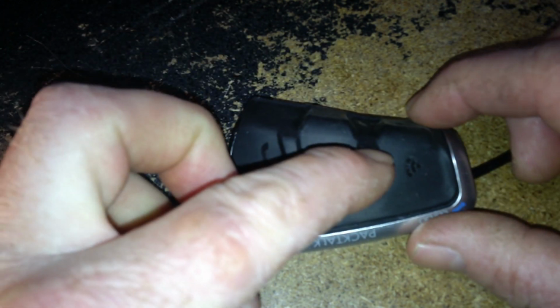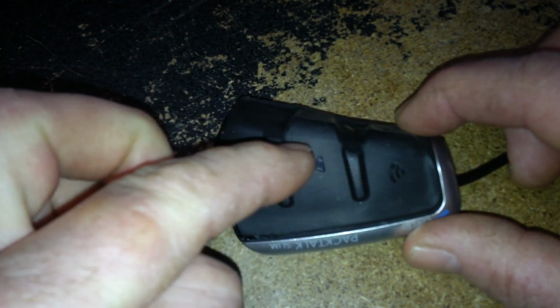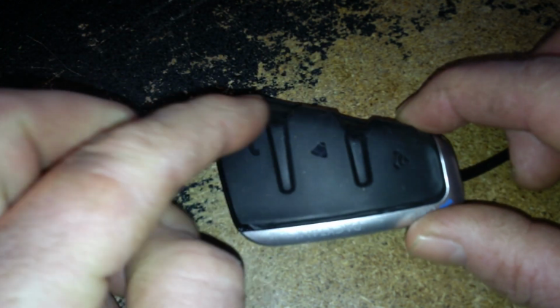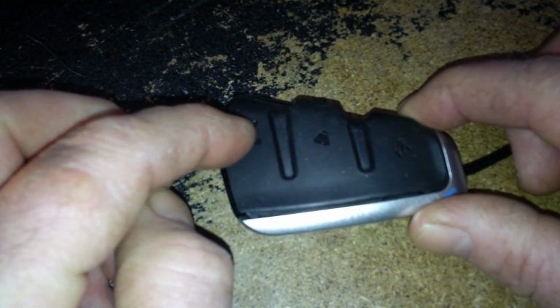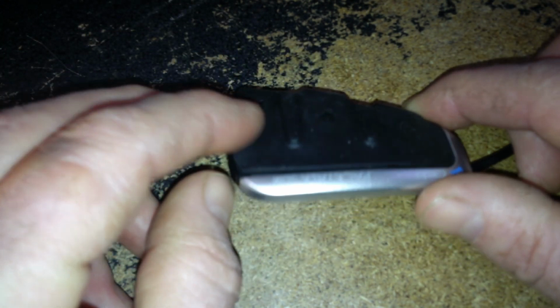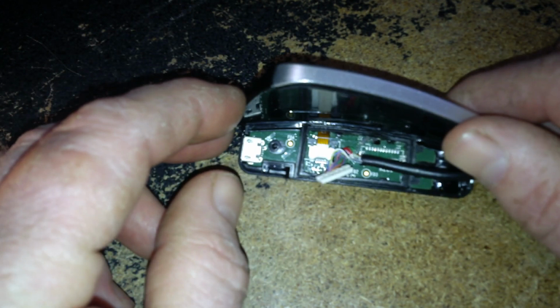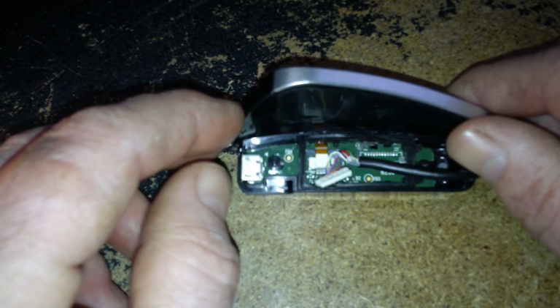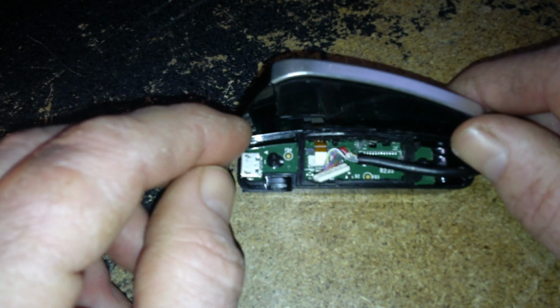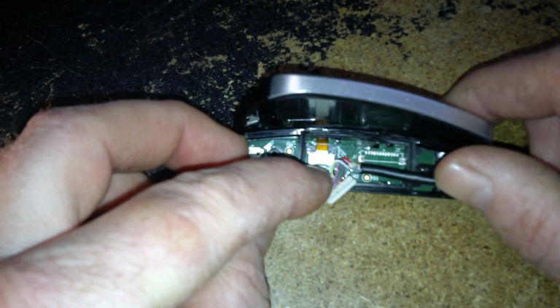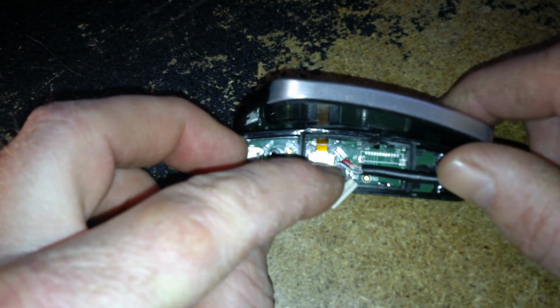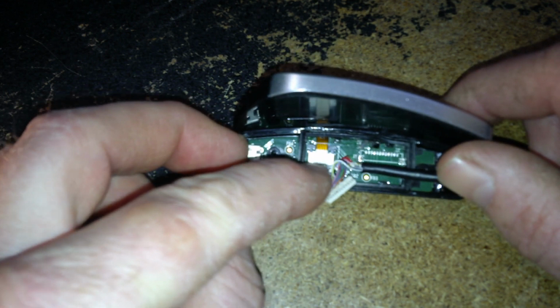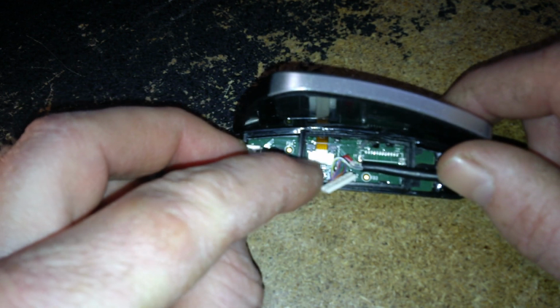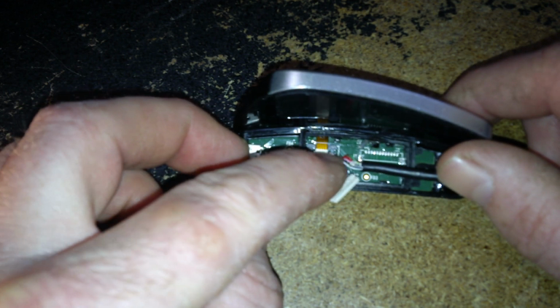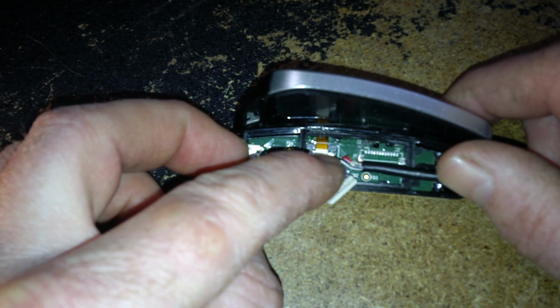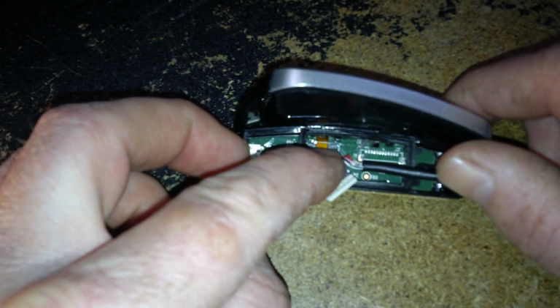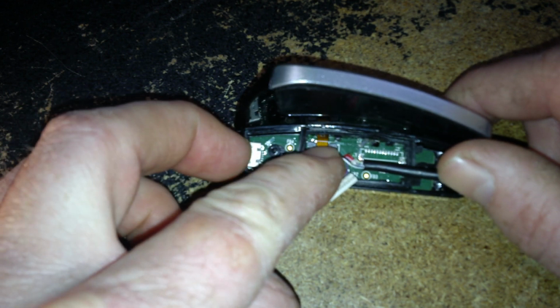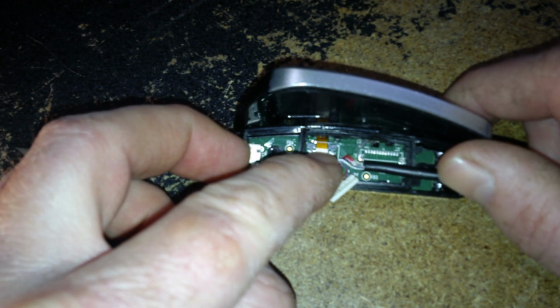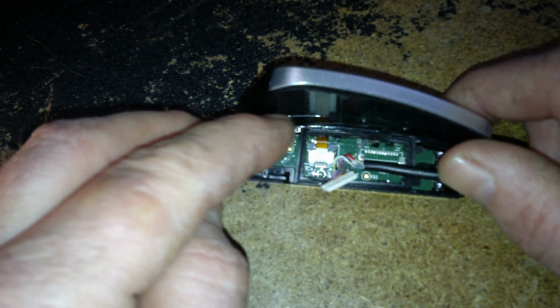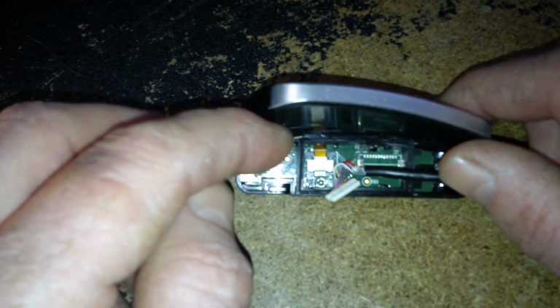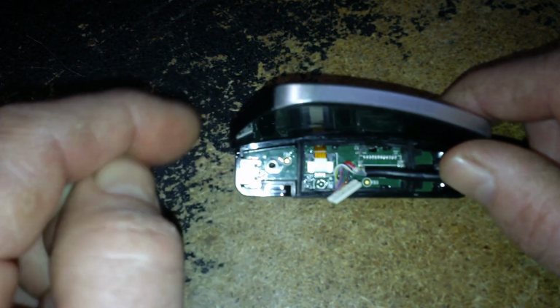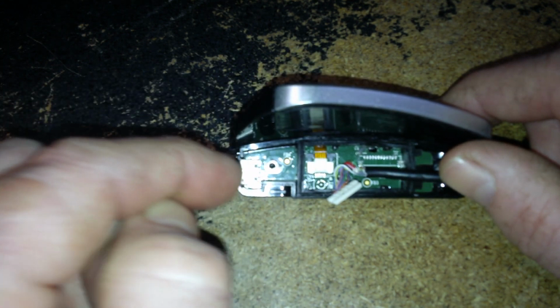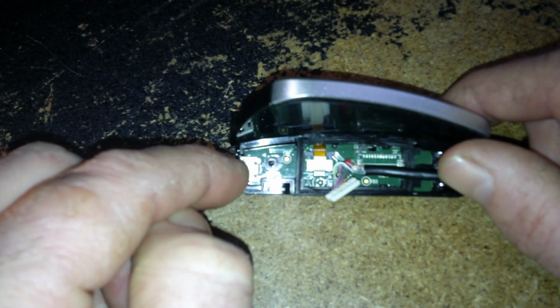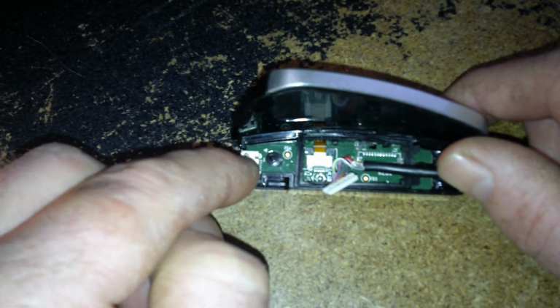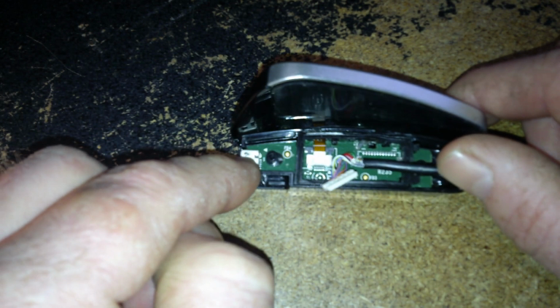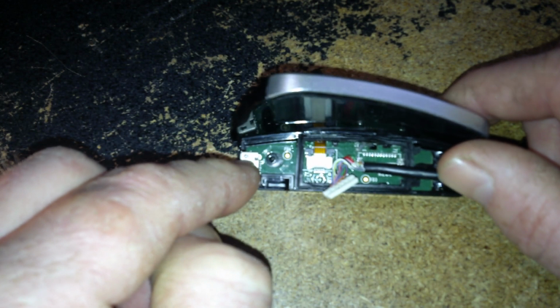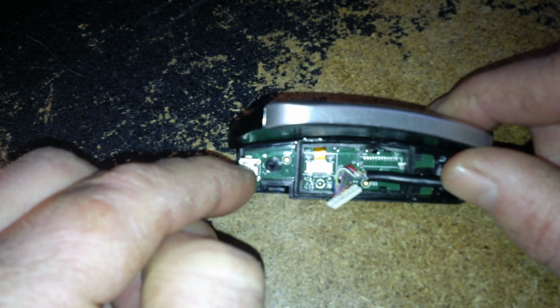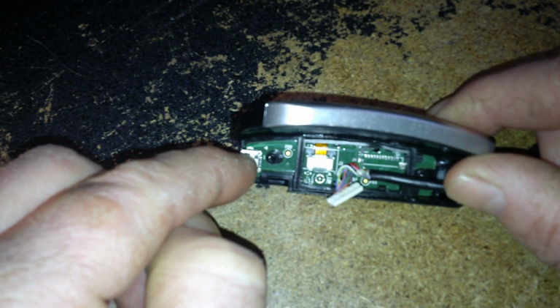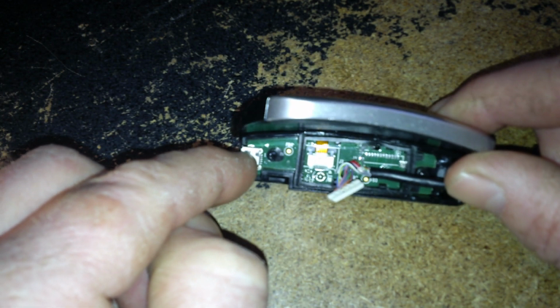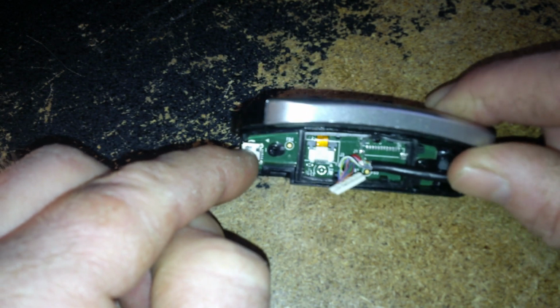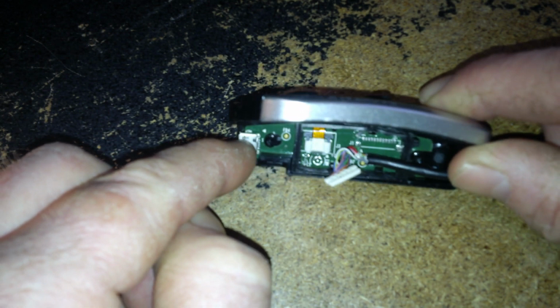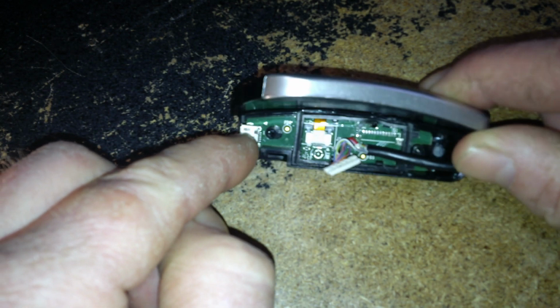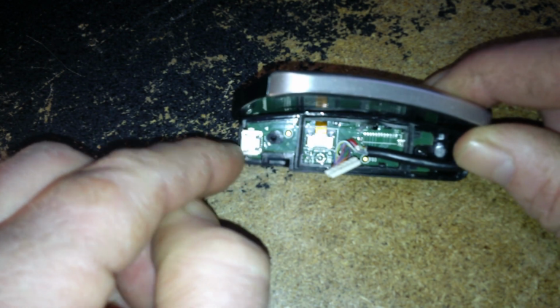You can peel the rubber back and get at the buttons, but it looks a little bit harder to get this ribbon cable off and peel it all apart in order to get the board out if you were going to do some soldering on it.